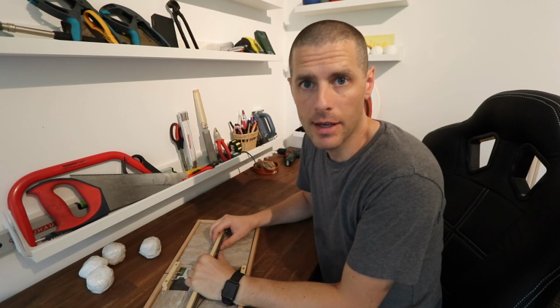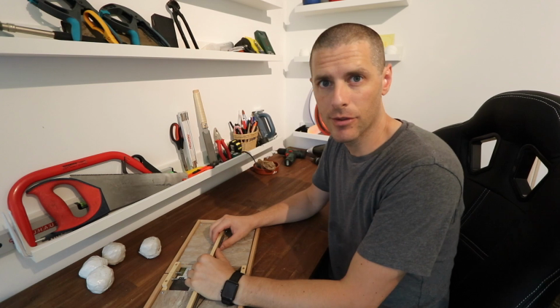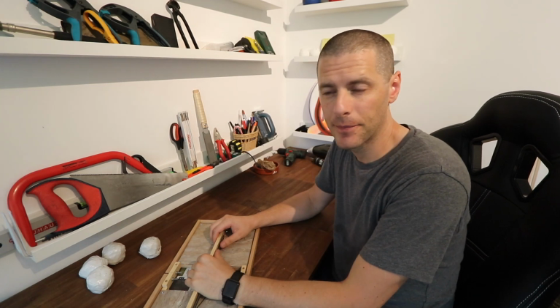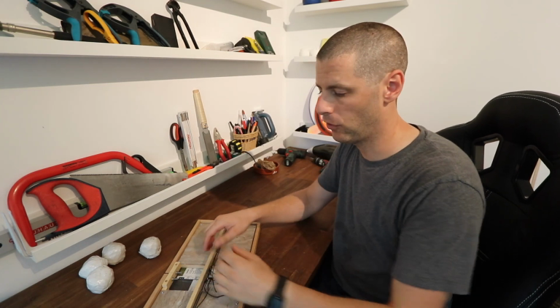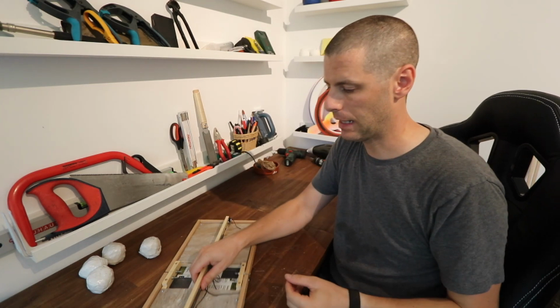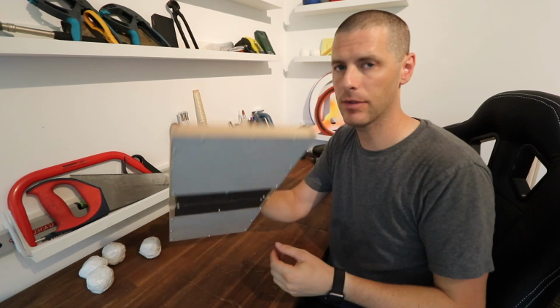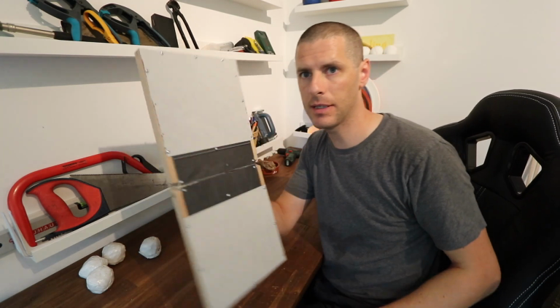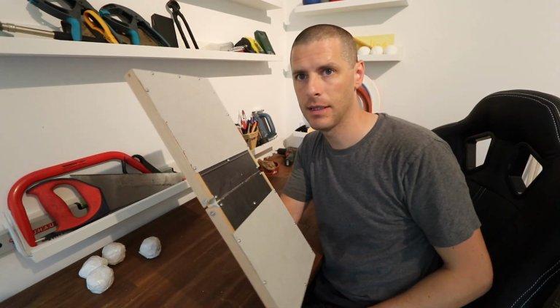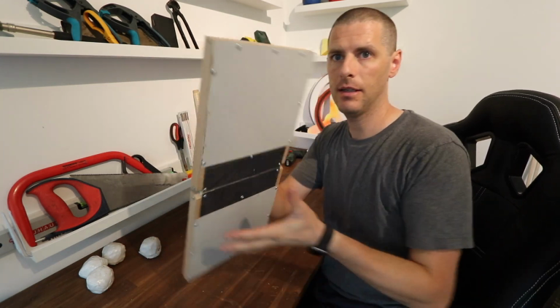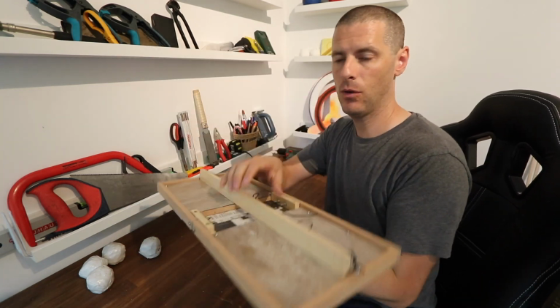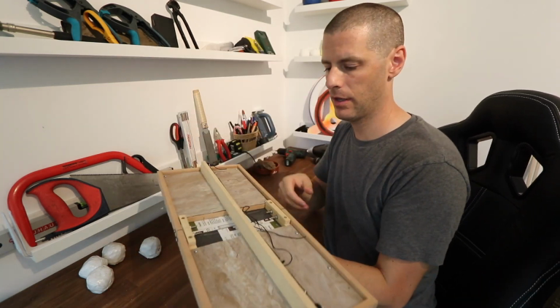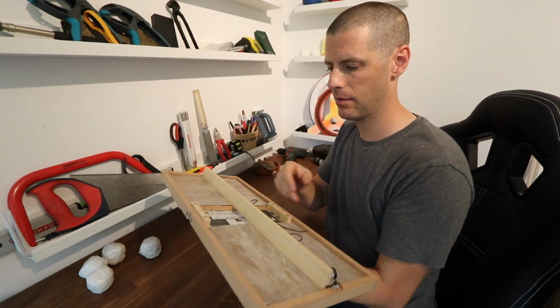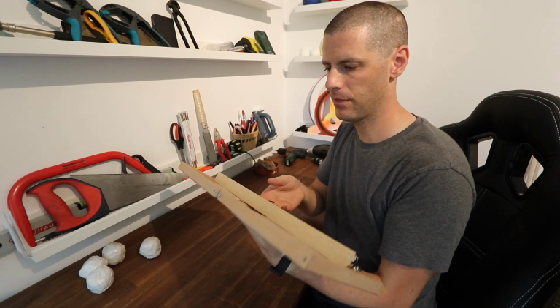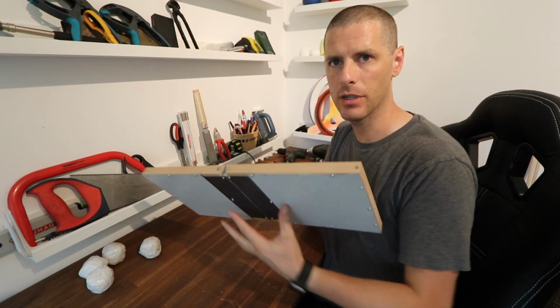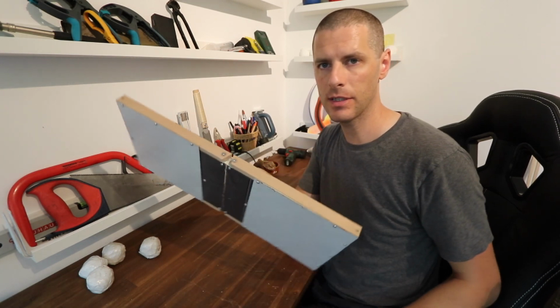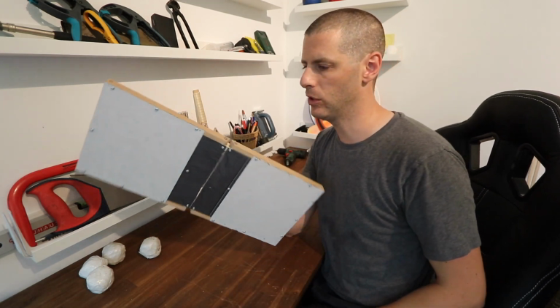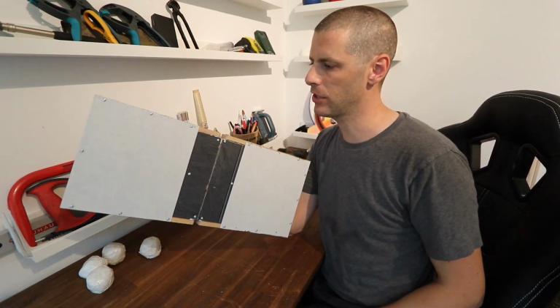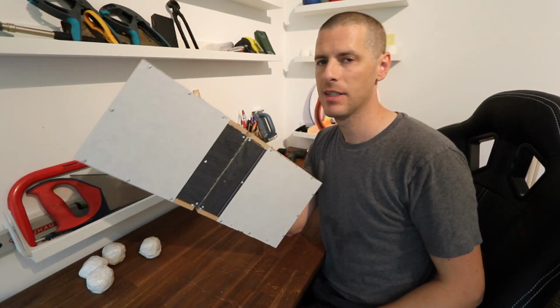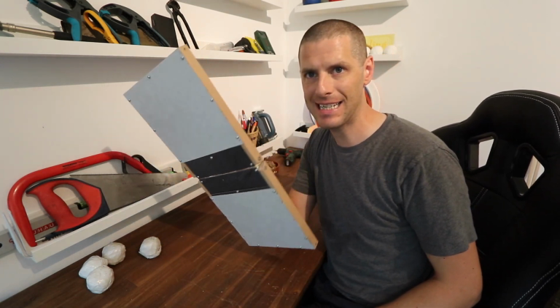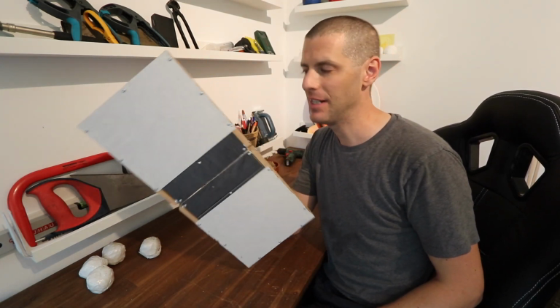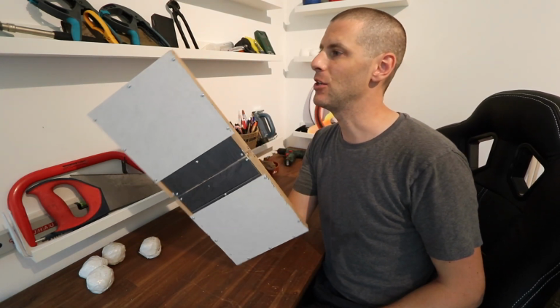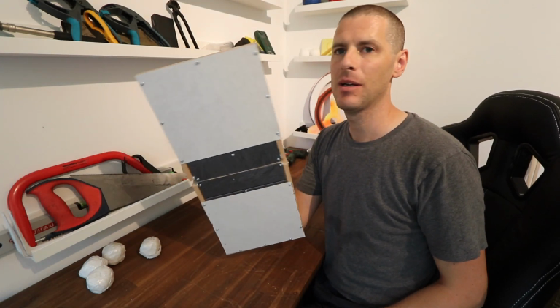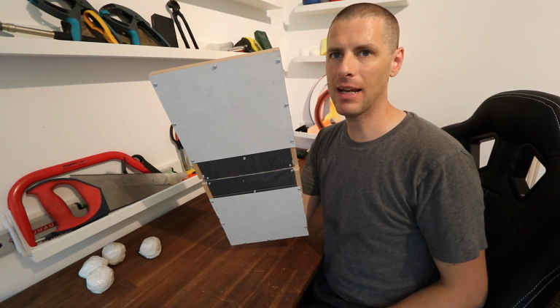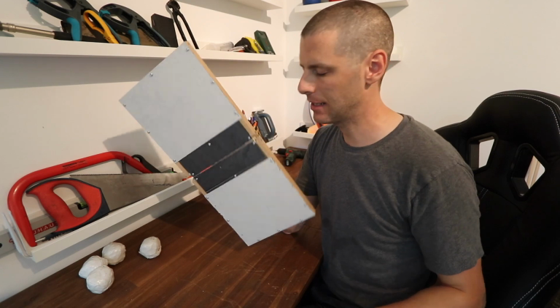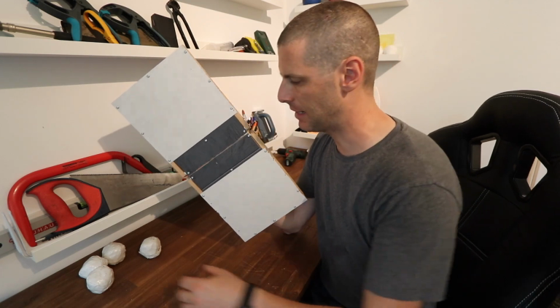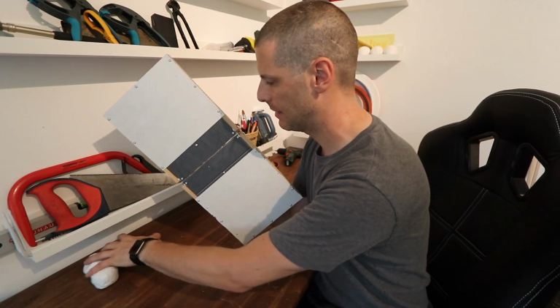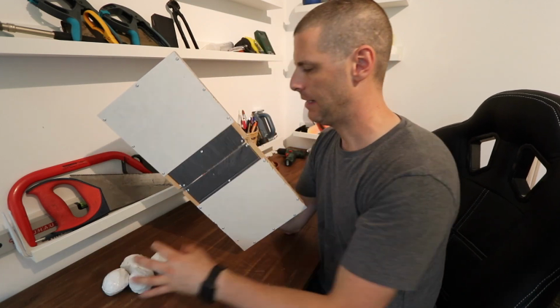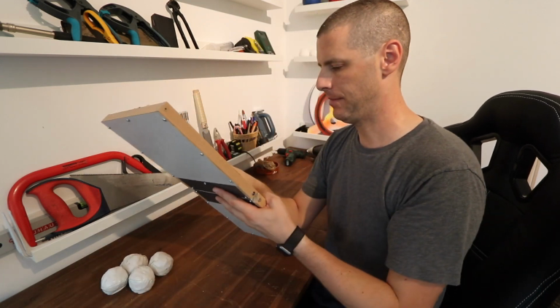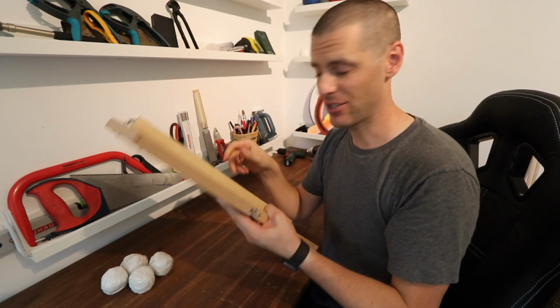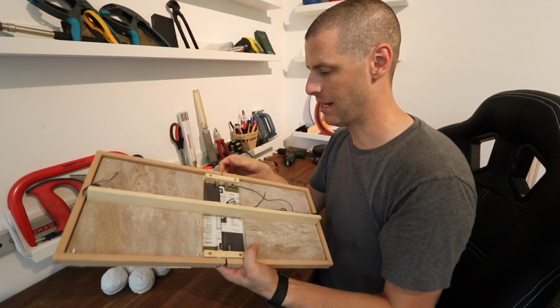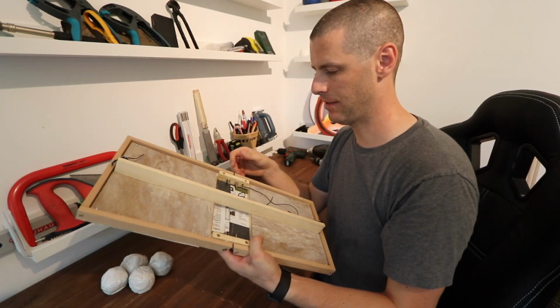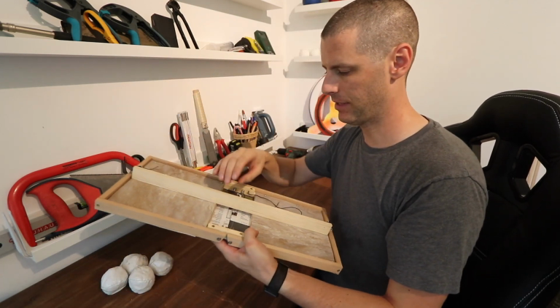It's the end of day three or four, and I have completed one version of this. It's the wooden version to test out the new mechanics and size. I haven't actually tested it yet, so let's give this a go.